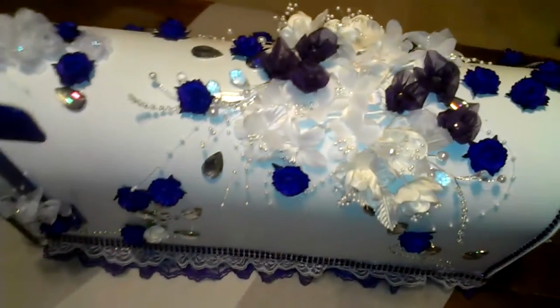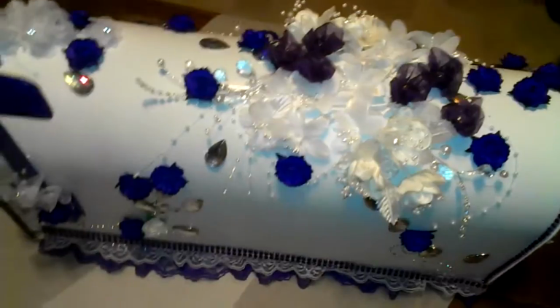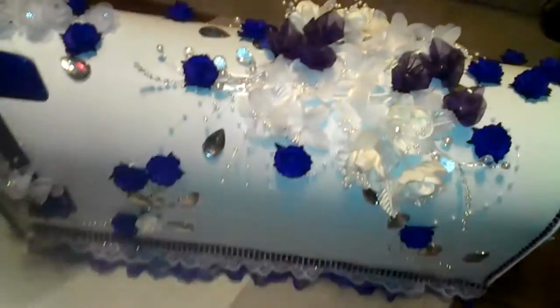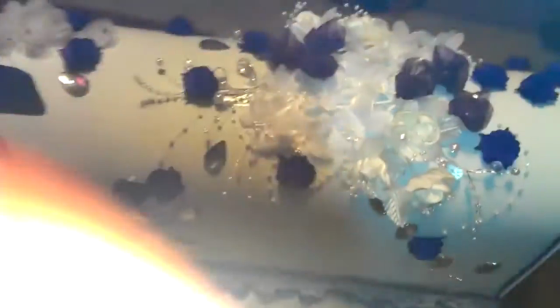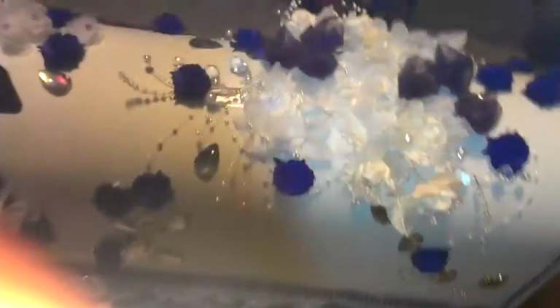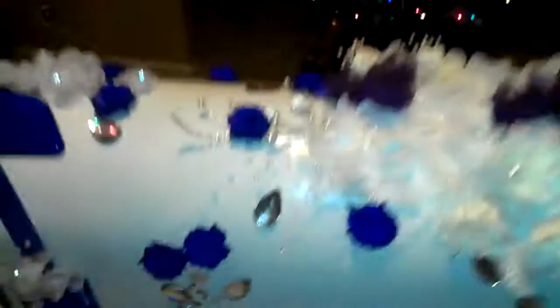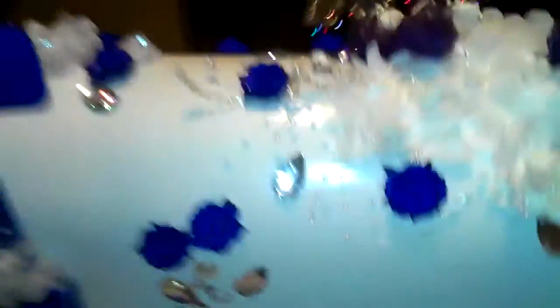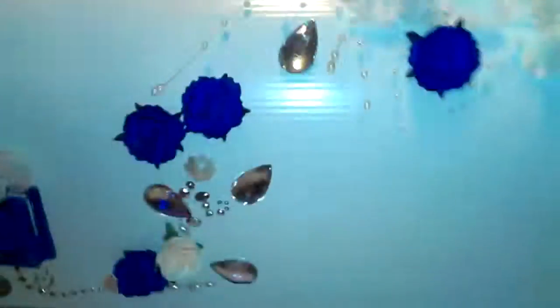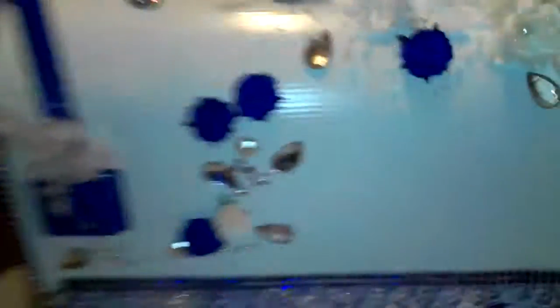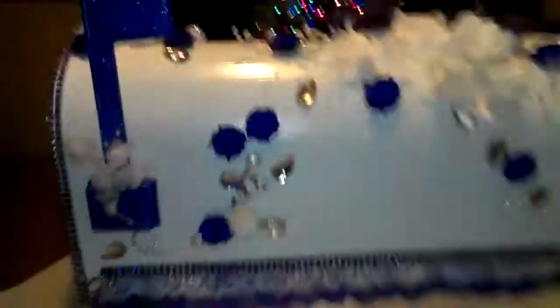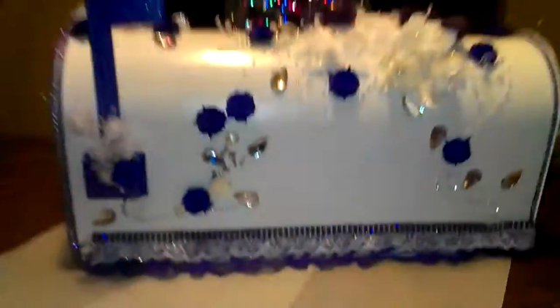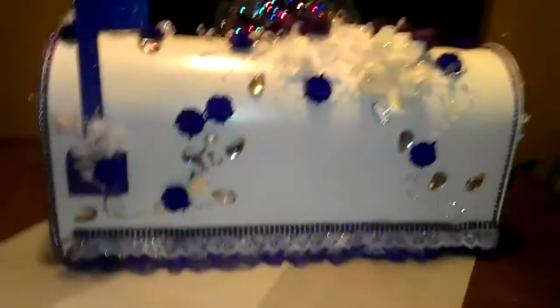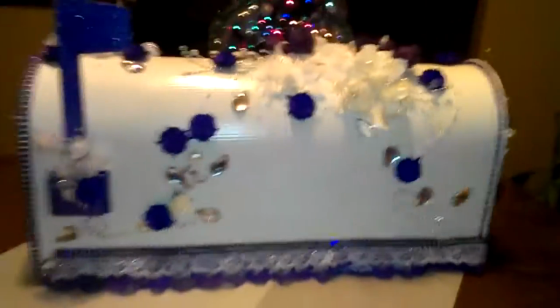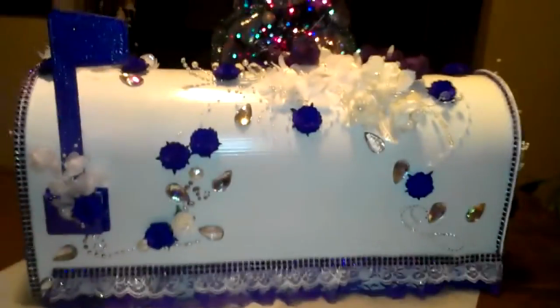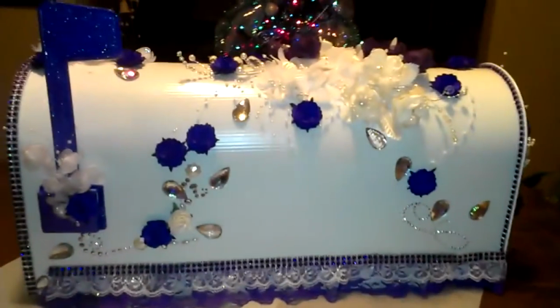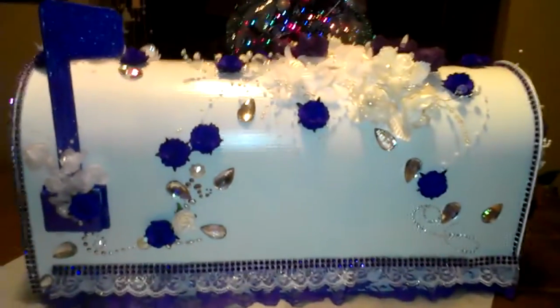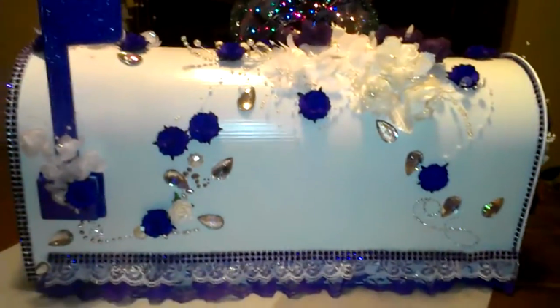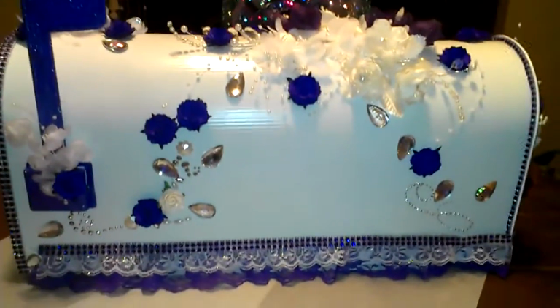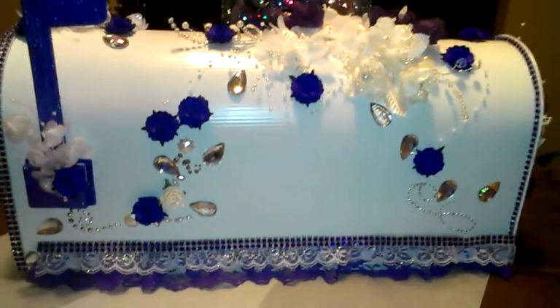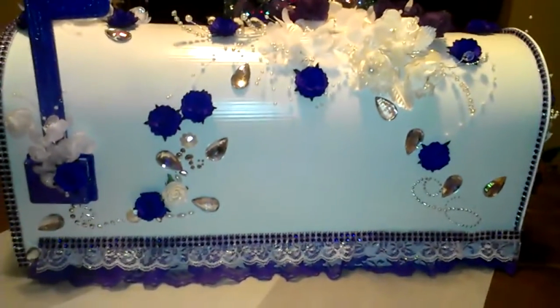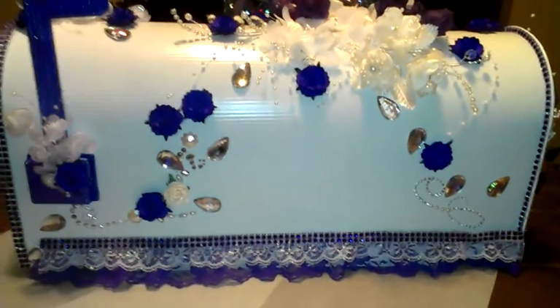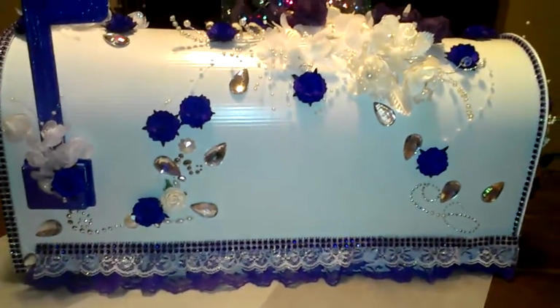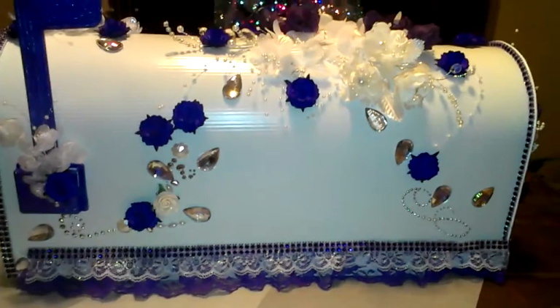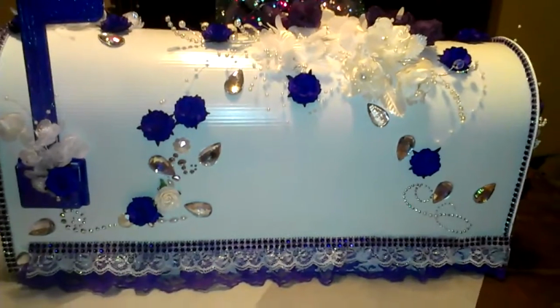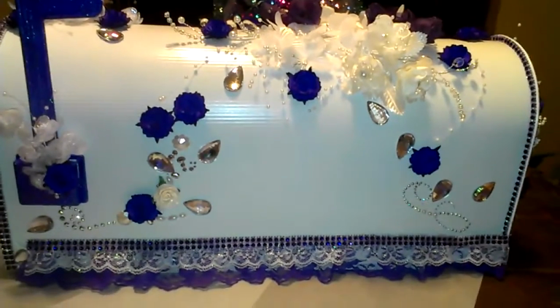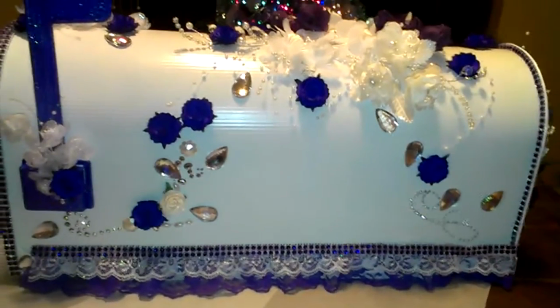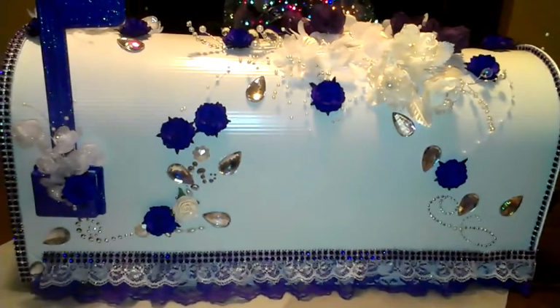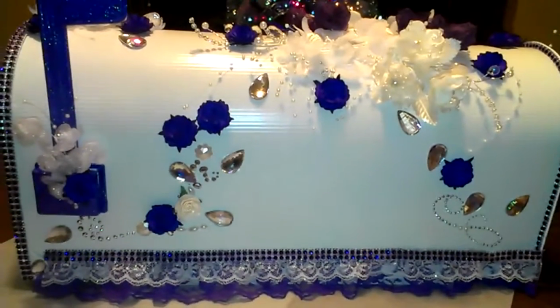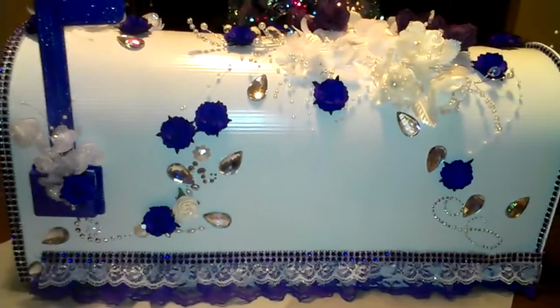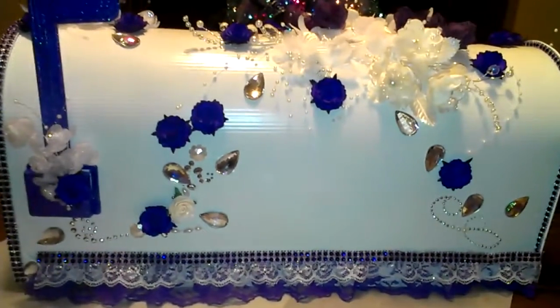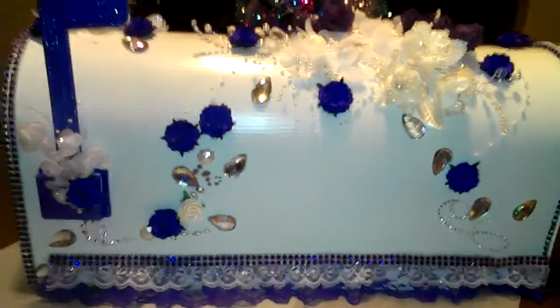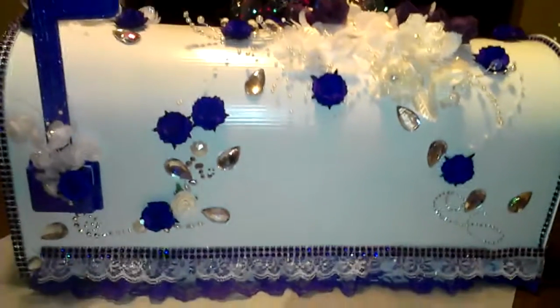Basically what I did is I purchased a galvanized mailbox from Walmart and my husband spray-painted it white.